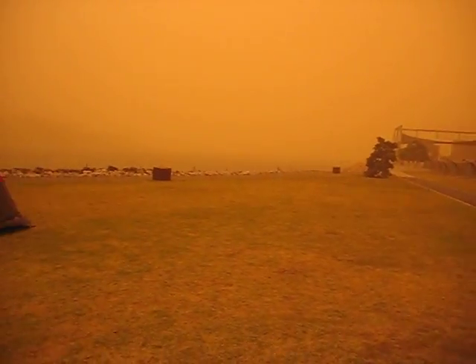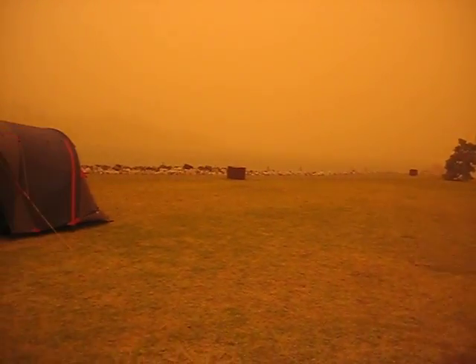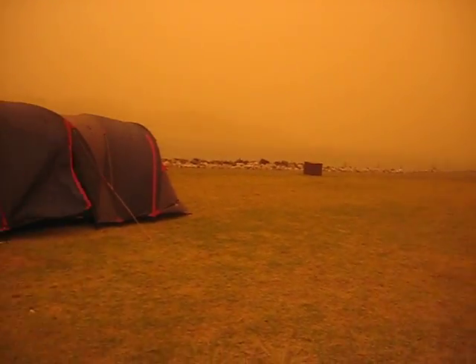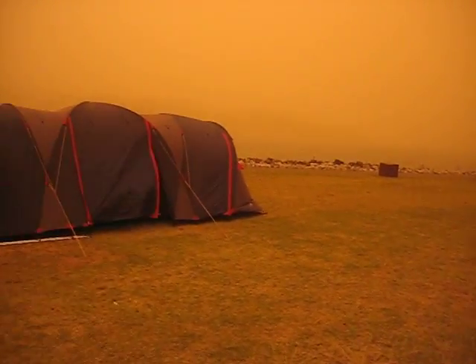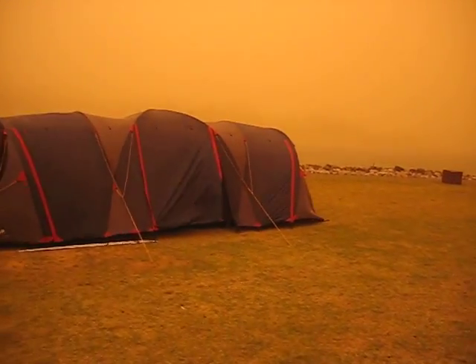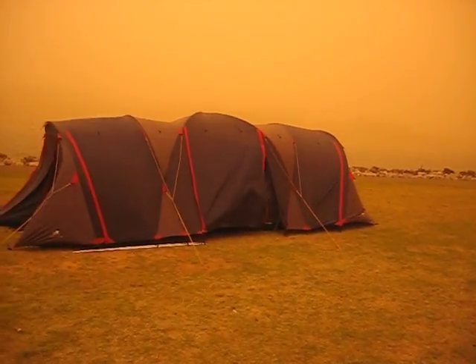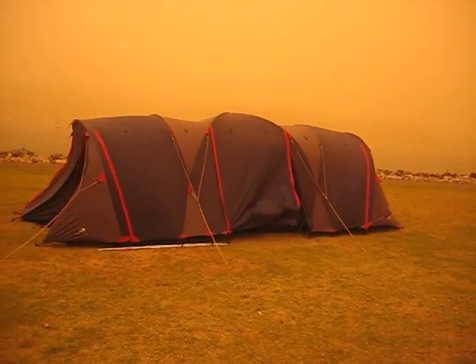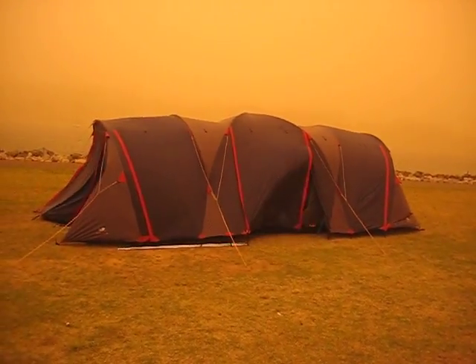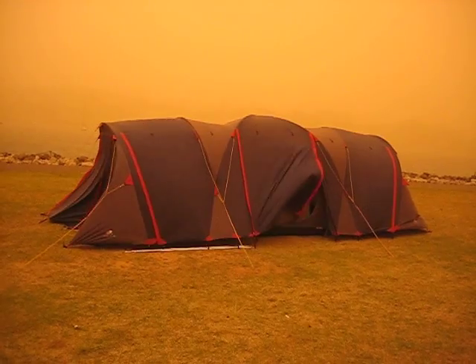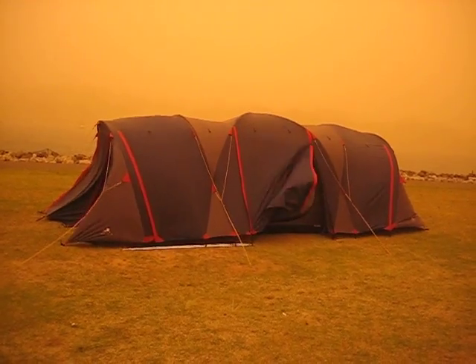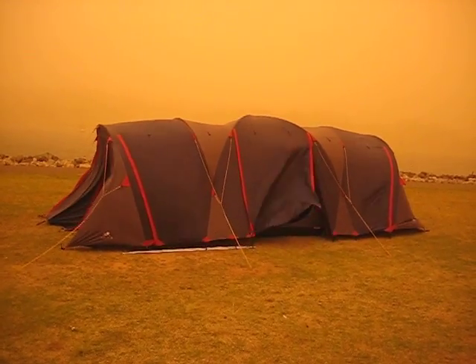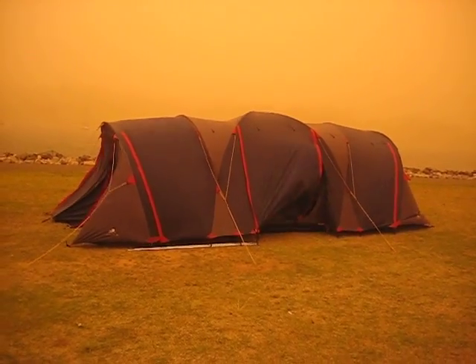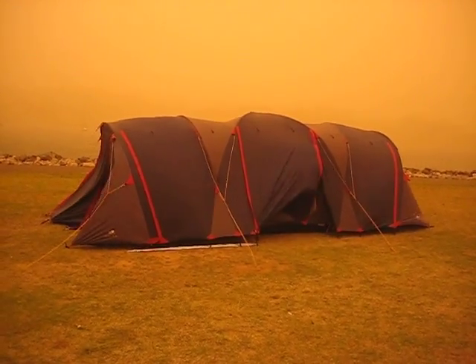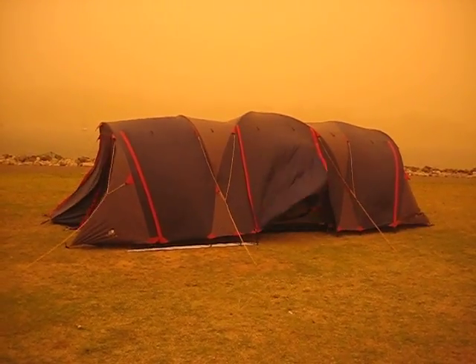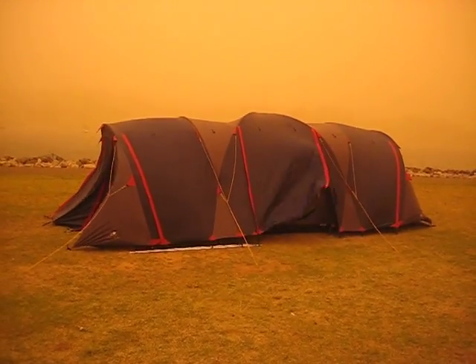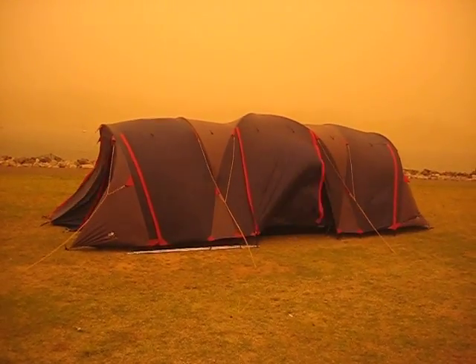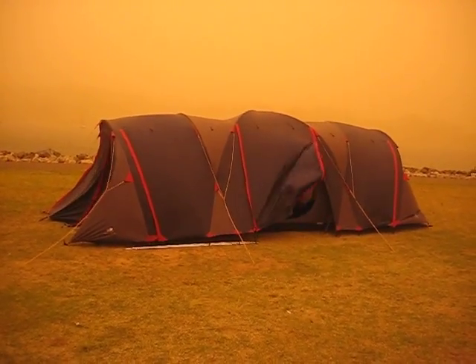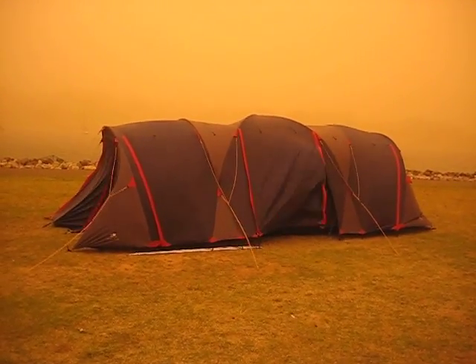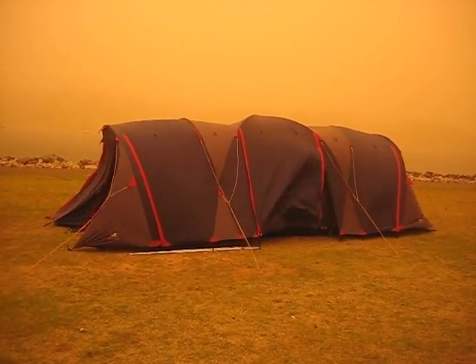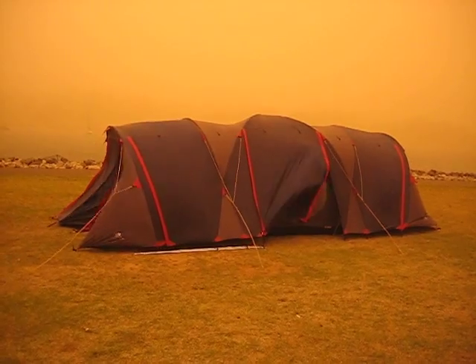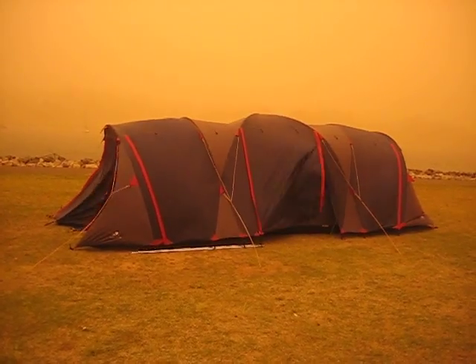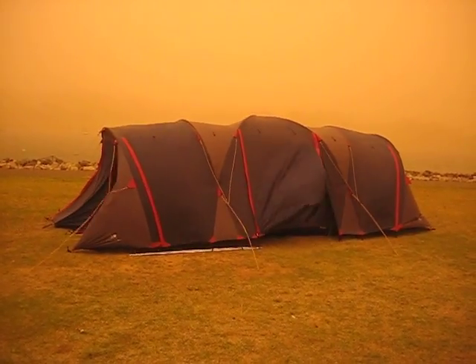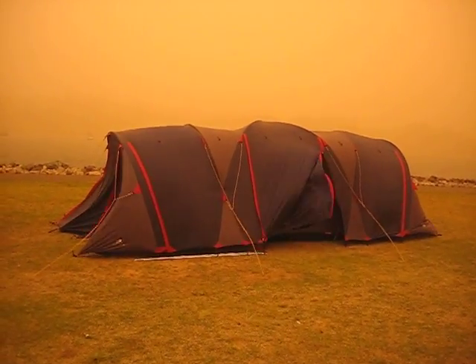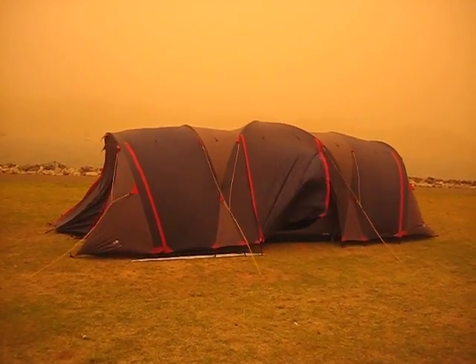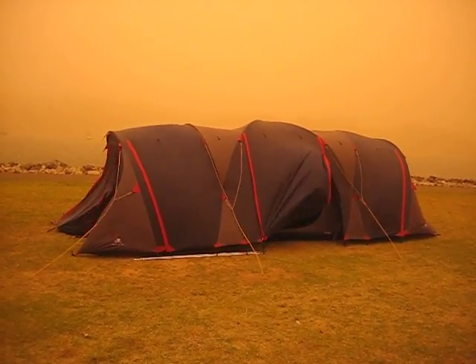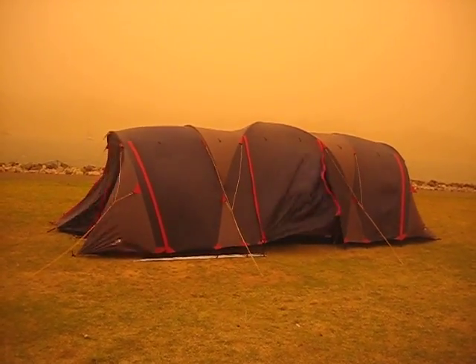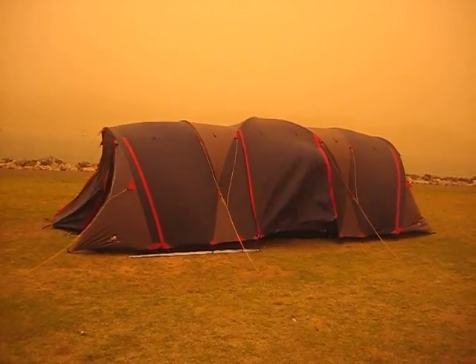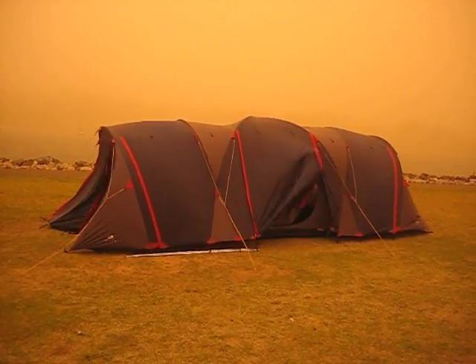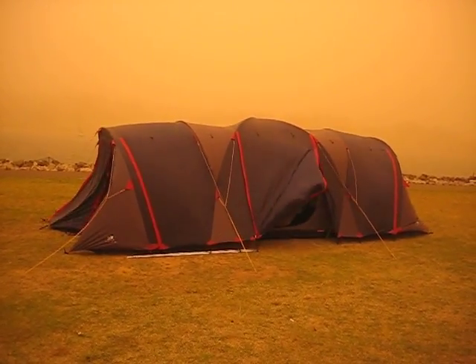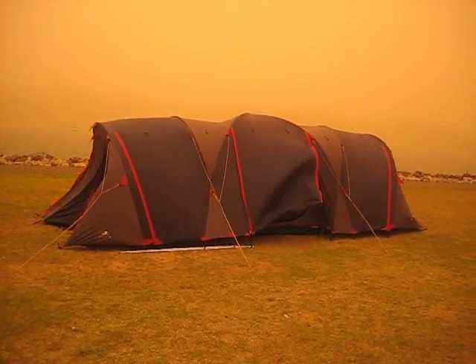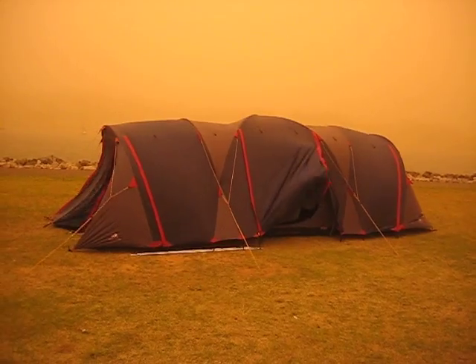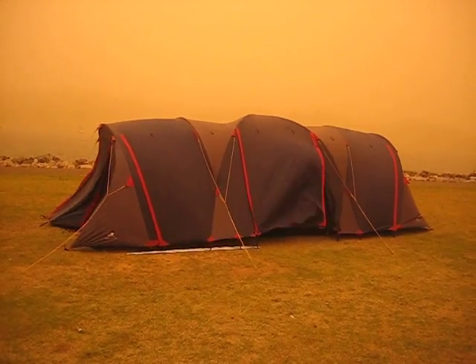Another dome tent was also tested last night. This is called the Excage Rio, with a category 5 frame system. As you can see, with gusting winds overnight over 100km/h, this tent has no damage and is still standing.